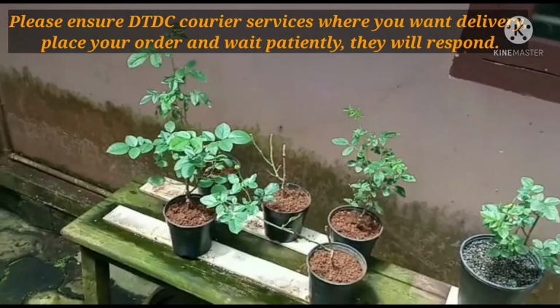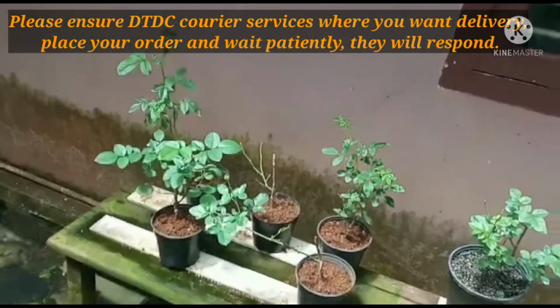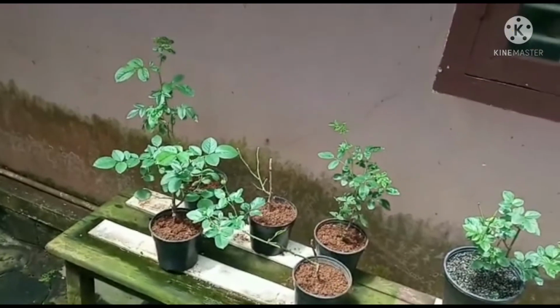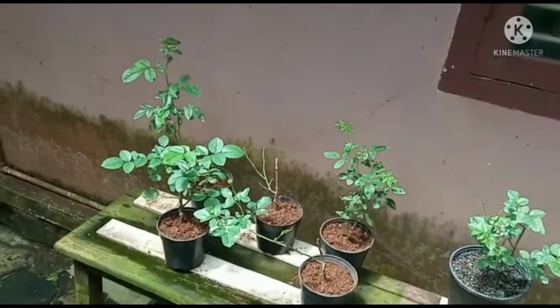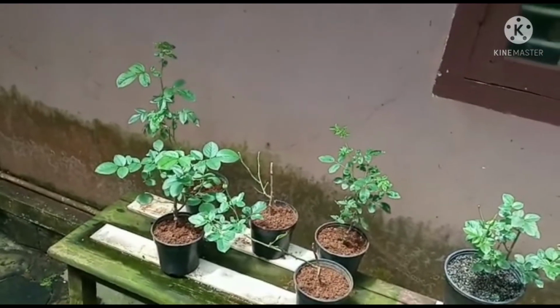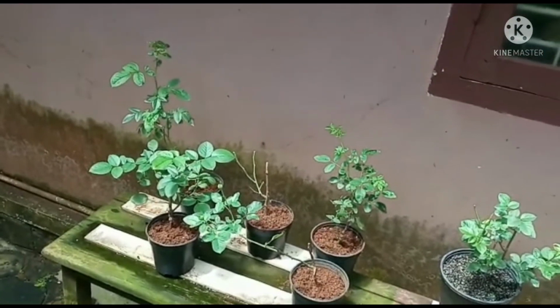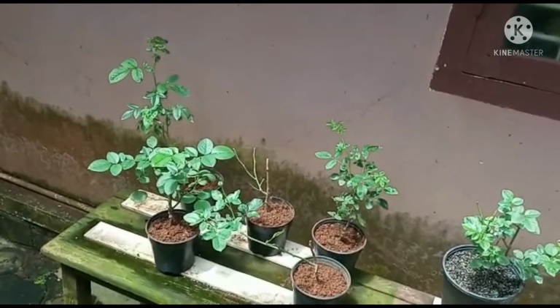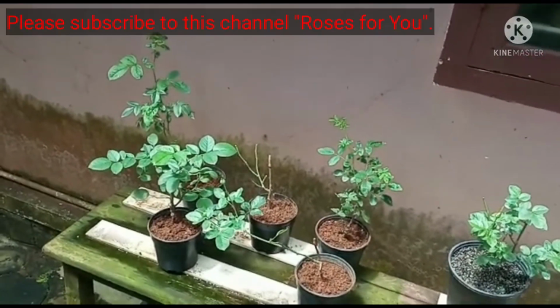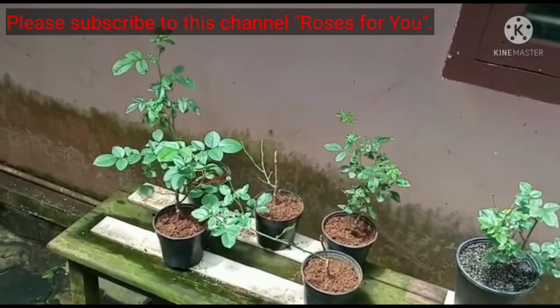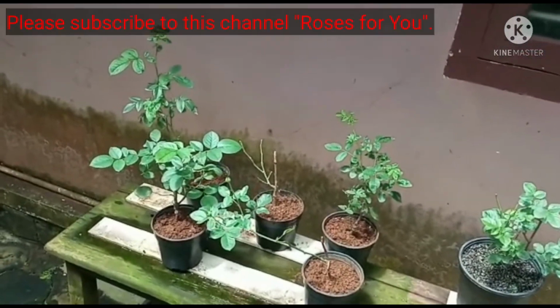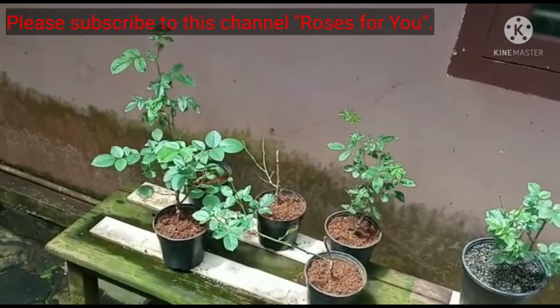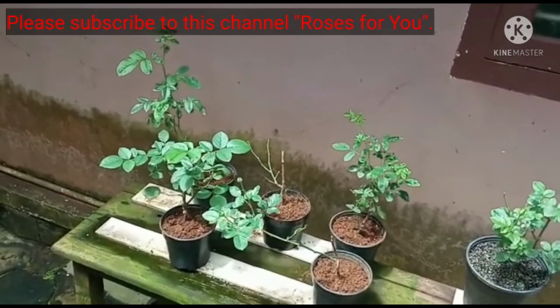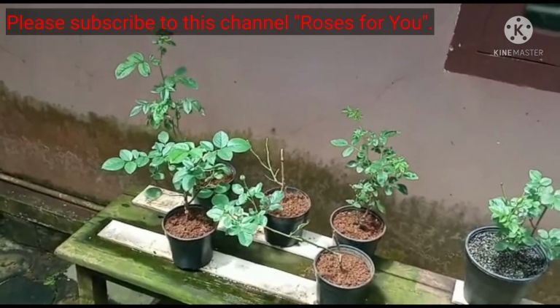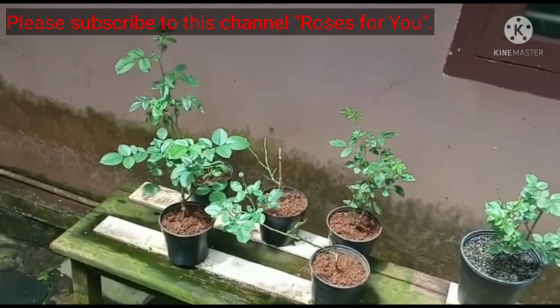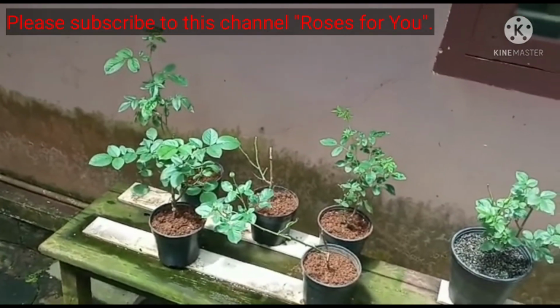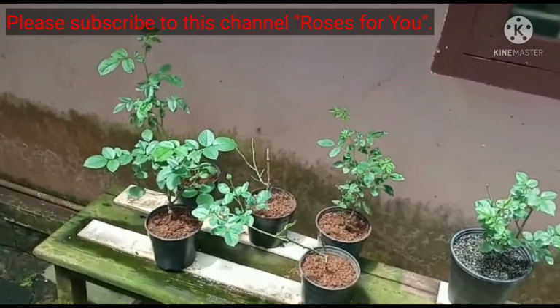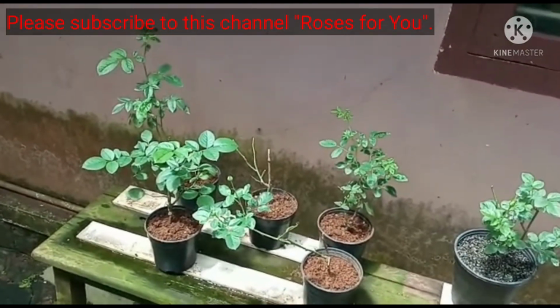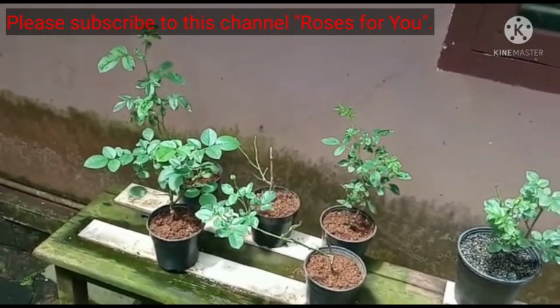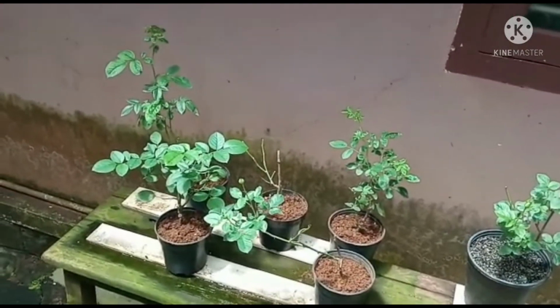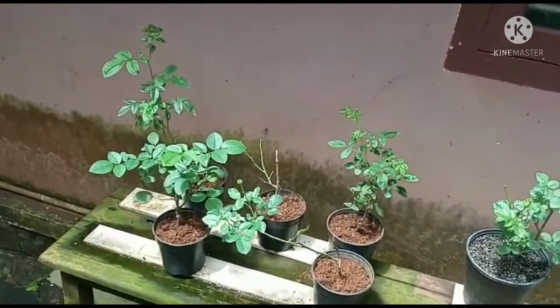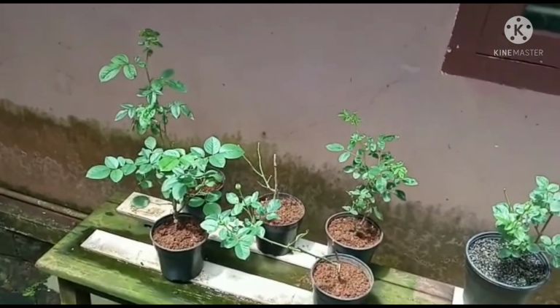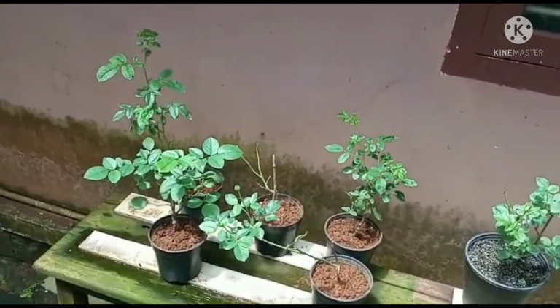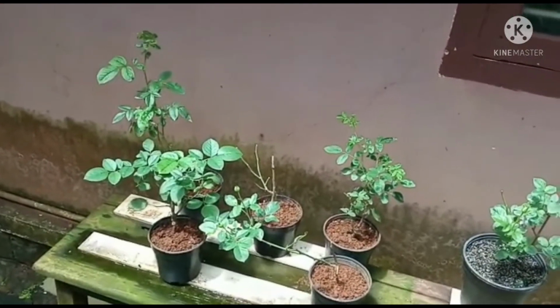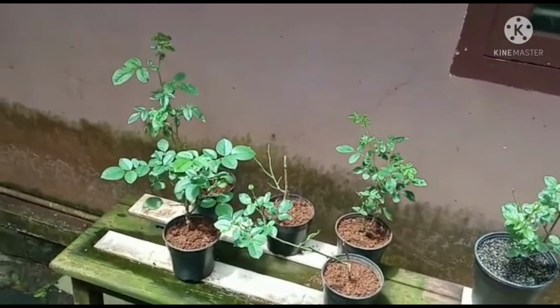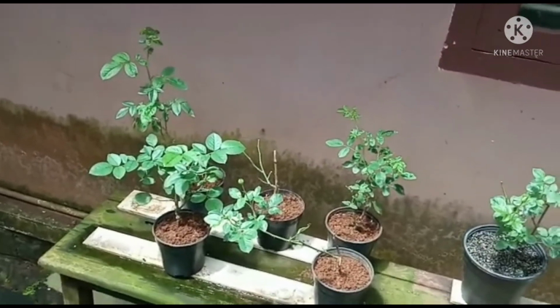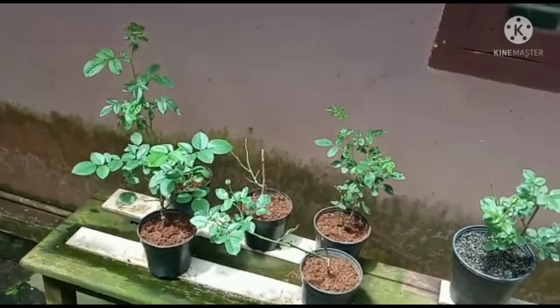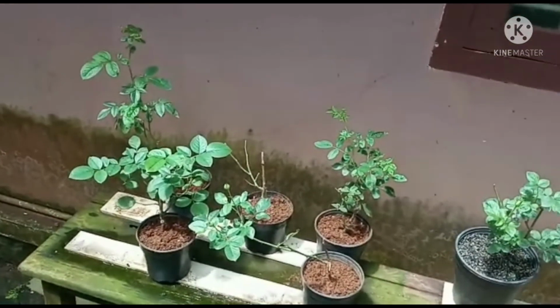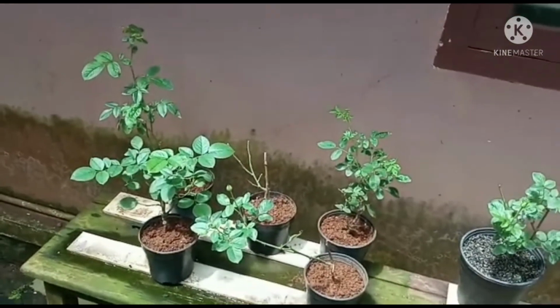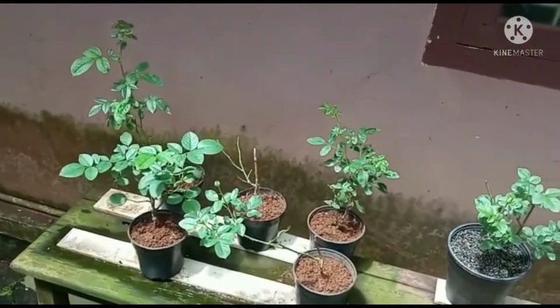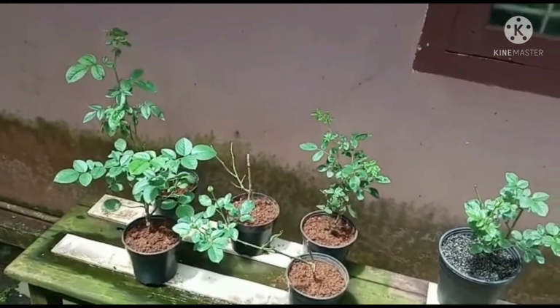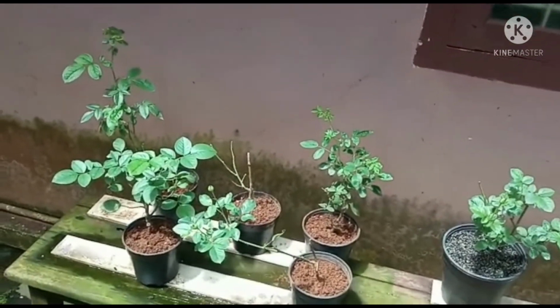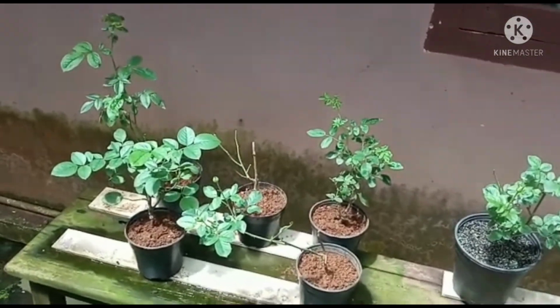Dear friends, dear viewers, I had shown you in my last video the 5 rose cuttings from Lavender planted in soil media — they are doing well.